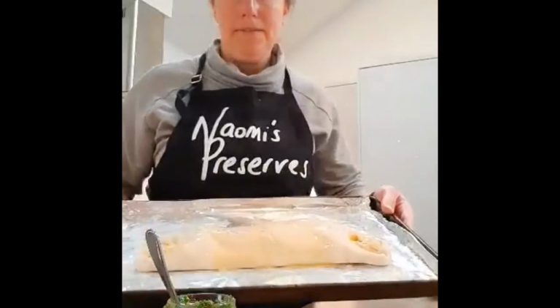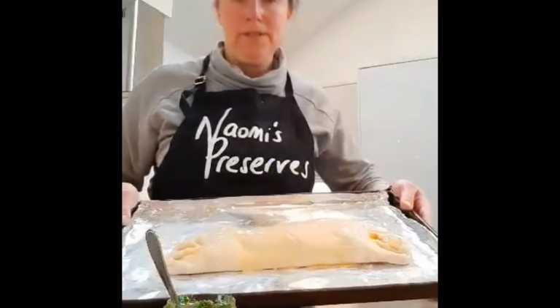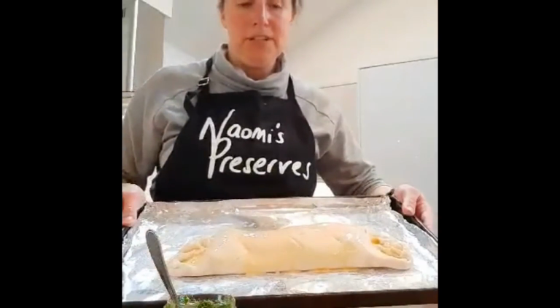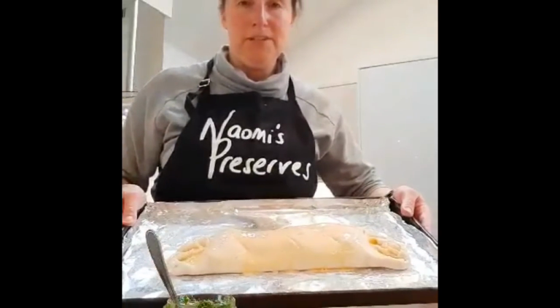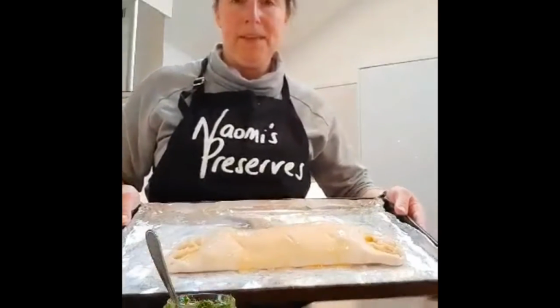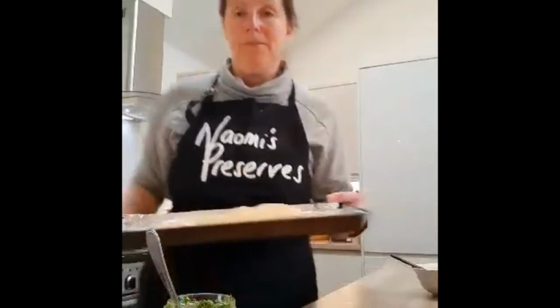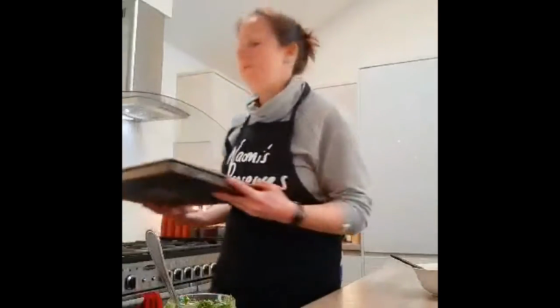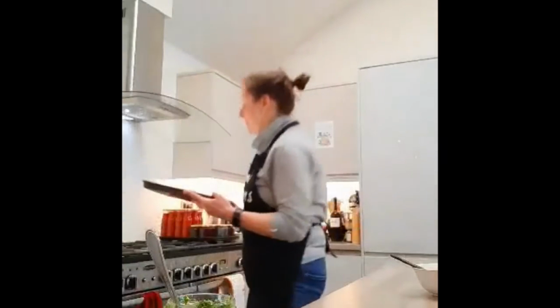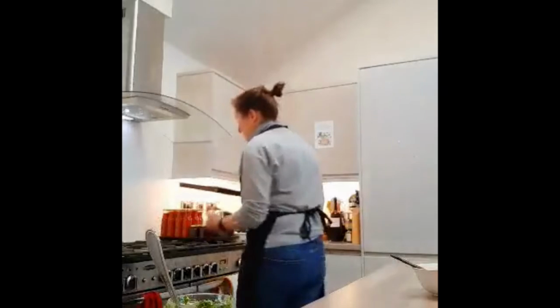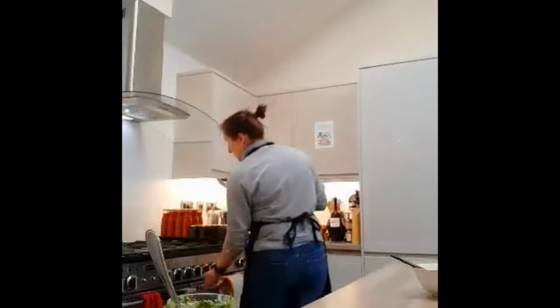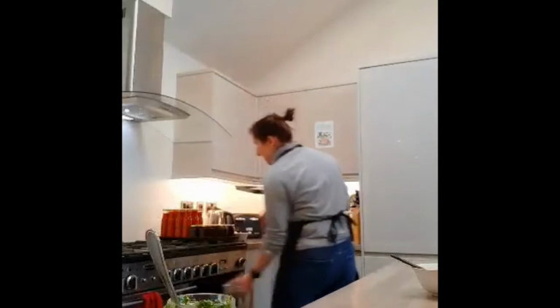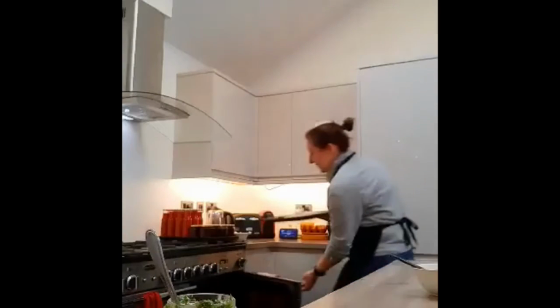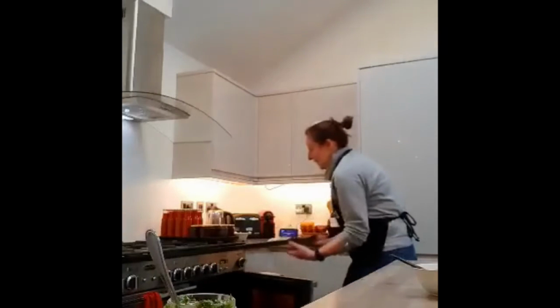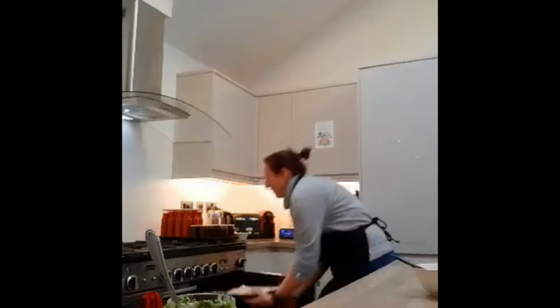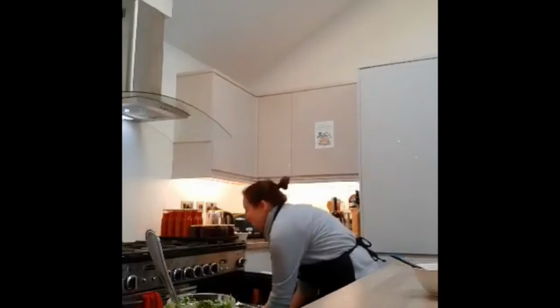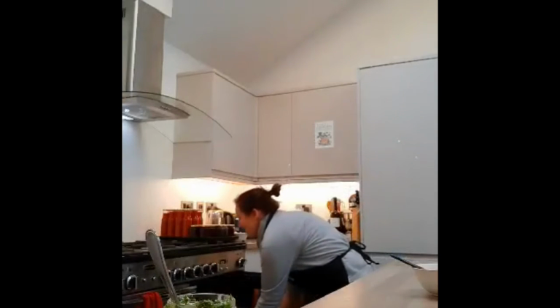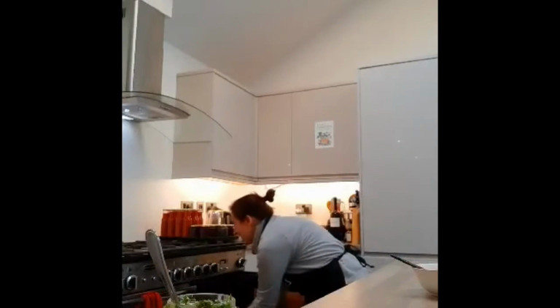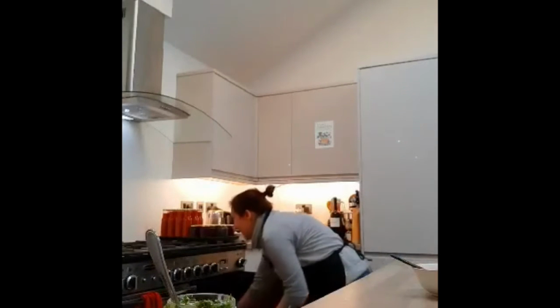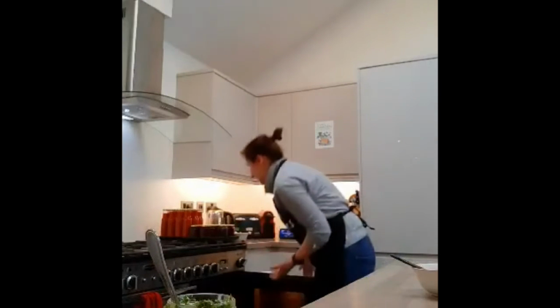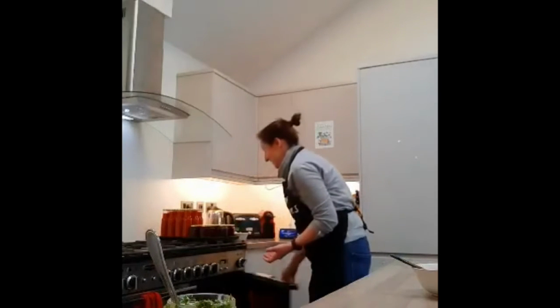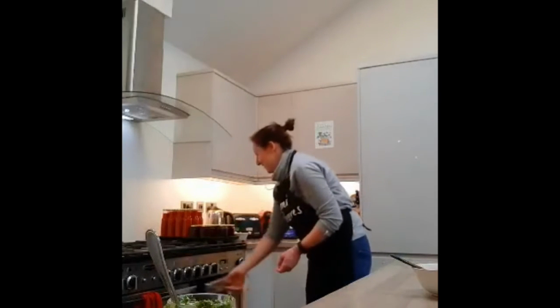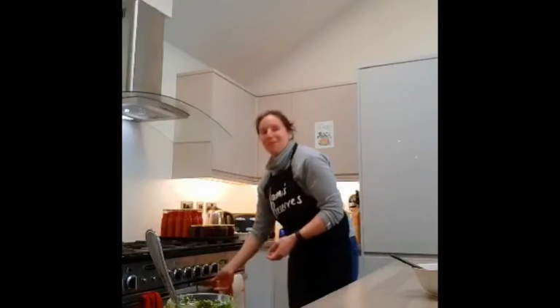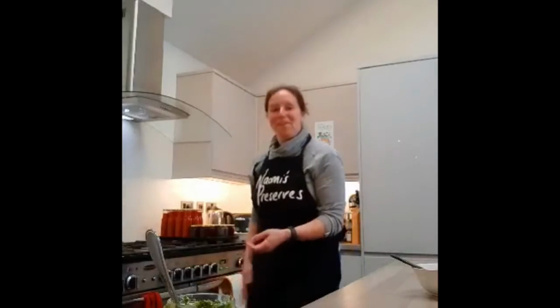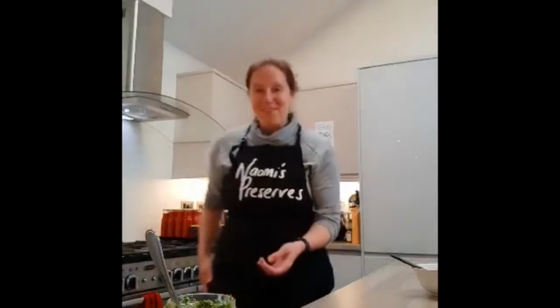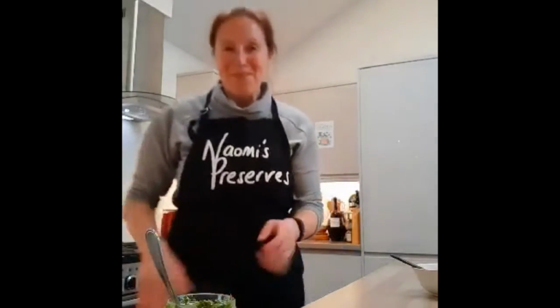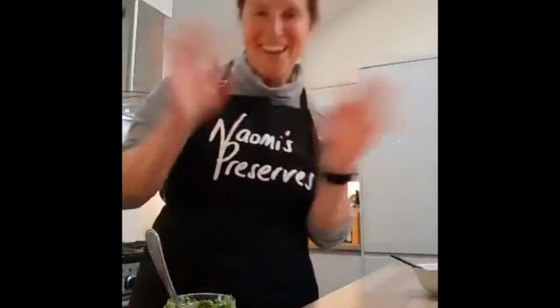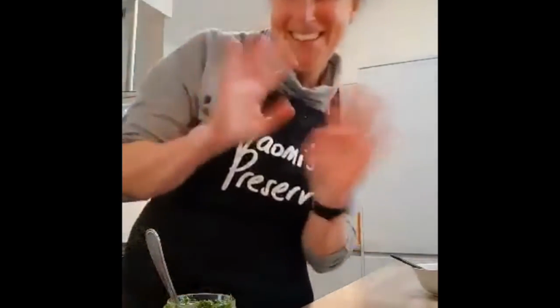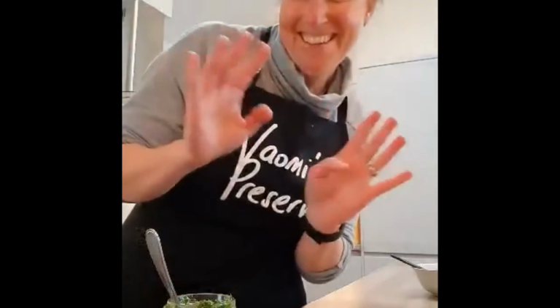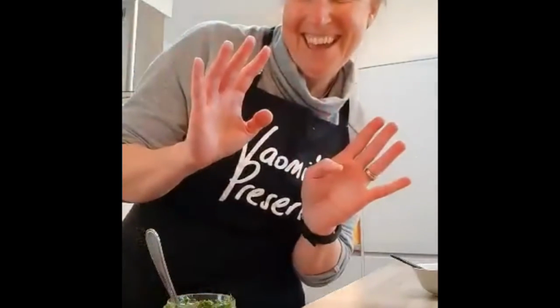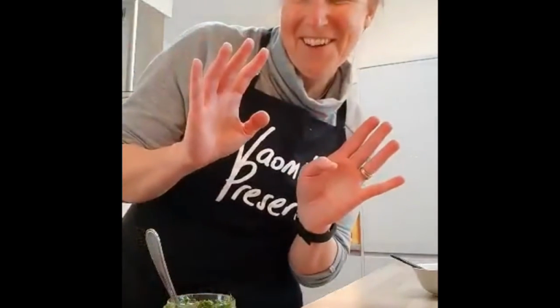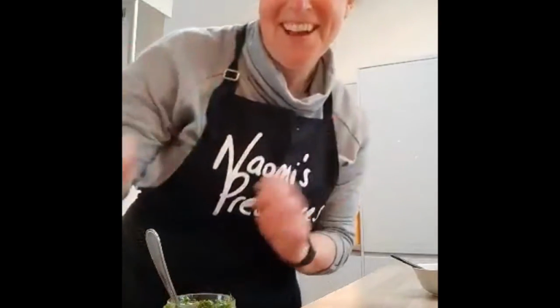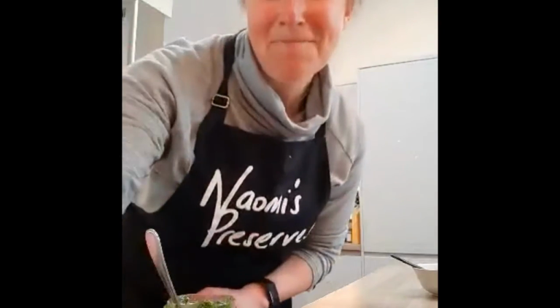That is your delicious dish. I'm going to go over and pop it in the oven for 25 minutes and then we'll see how it looks when it comes out. Thank you very much for watching. See you later. Take care. Look after yourselves. Bye.